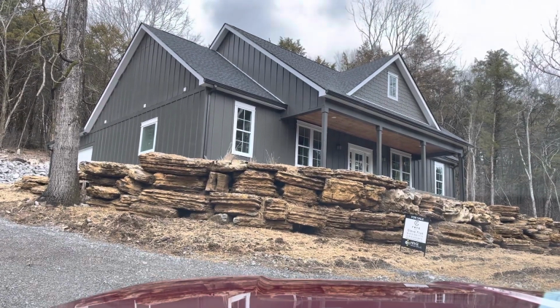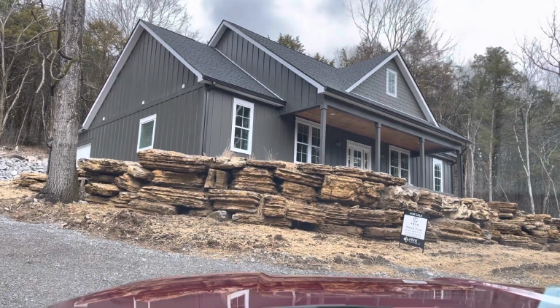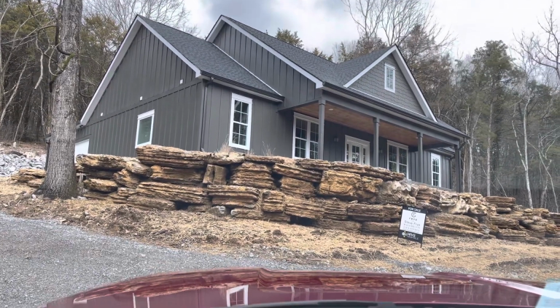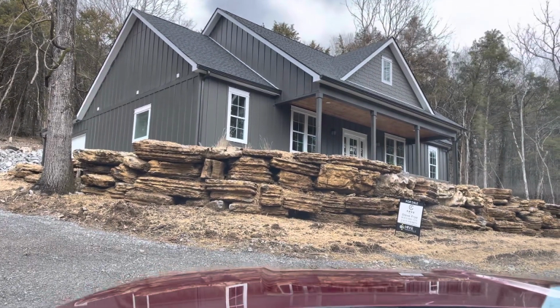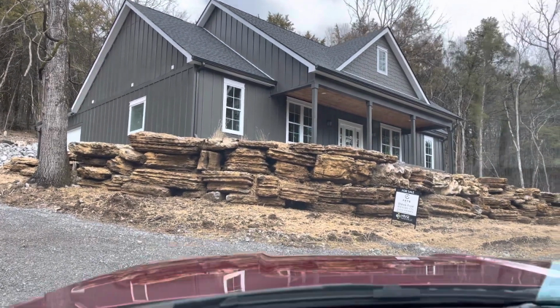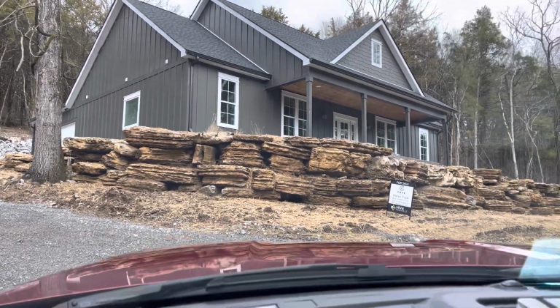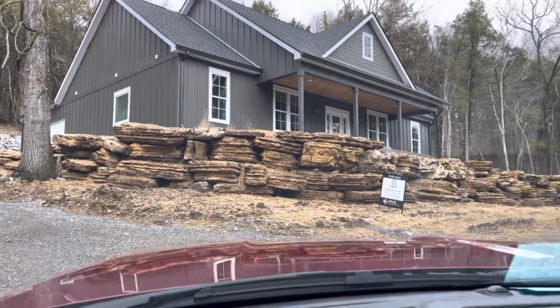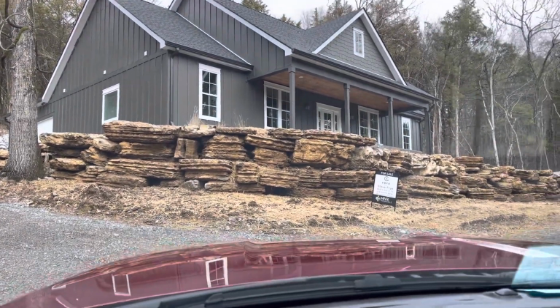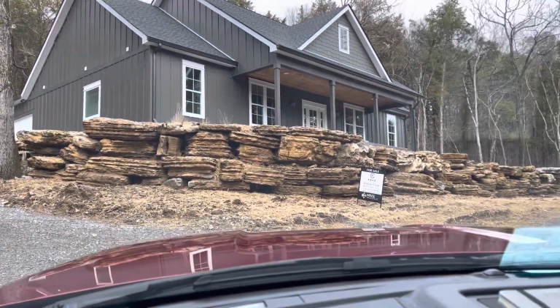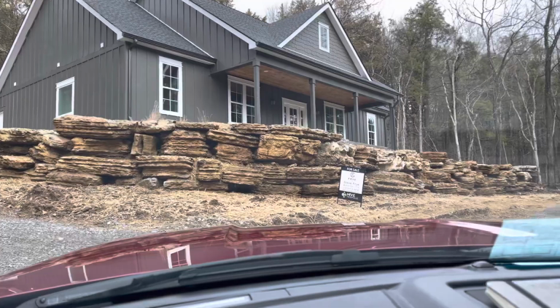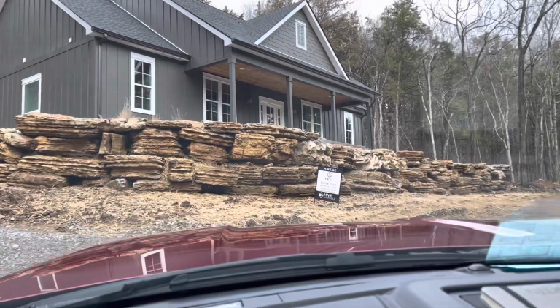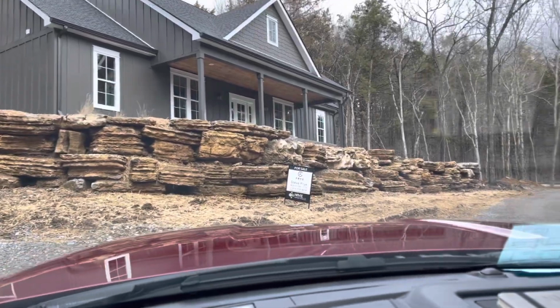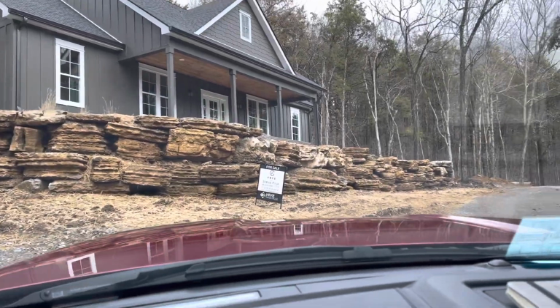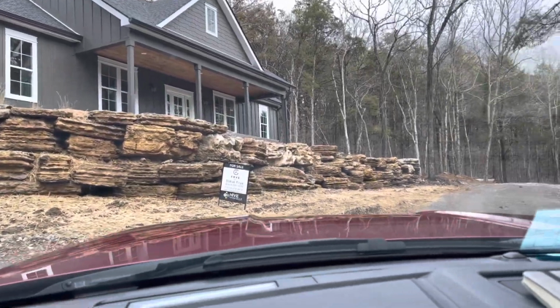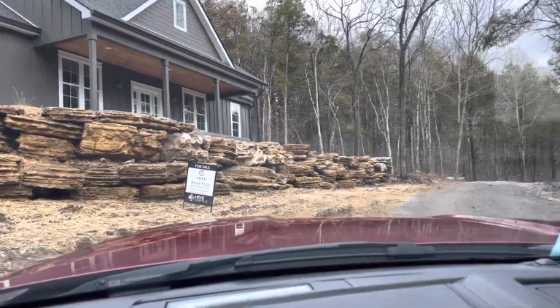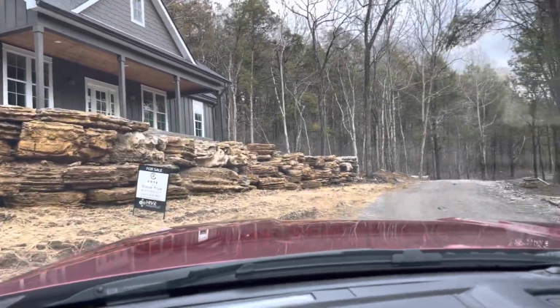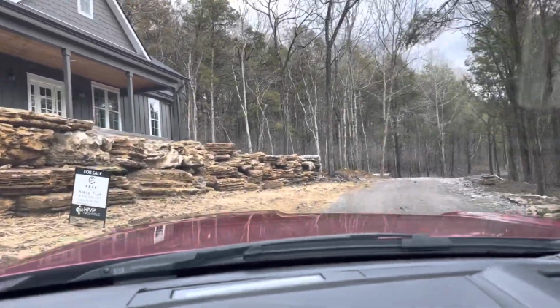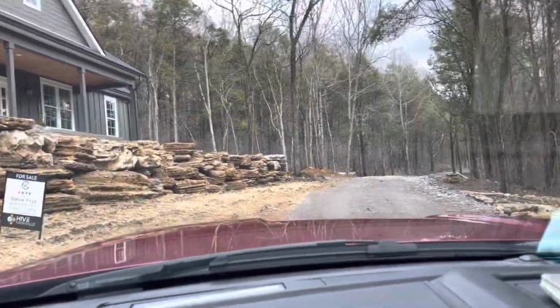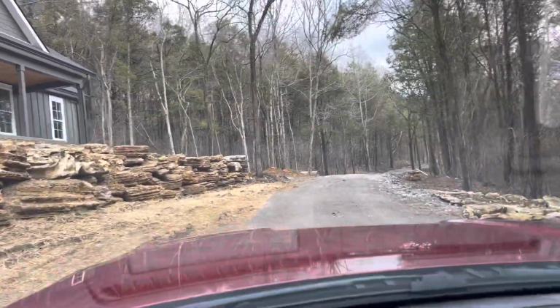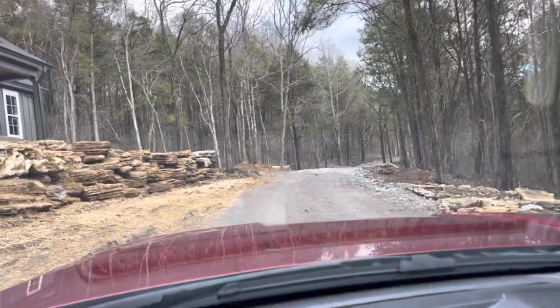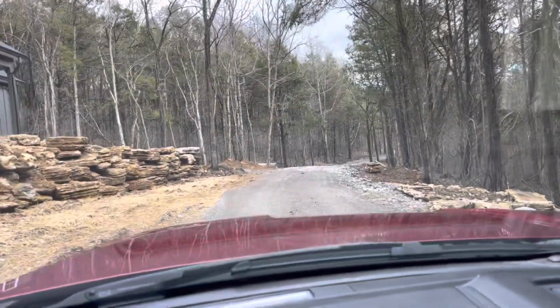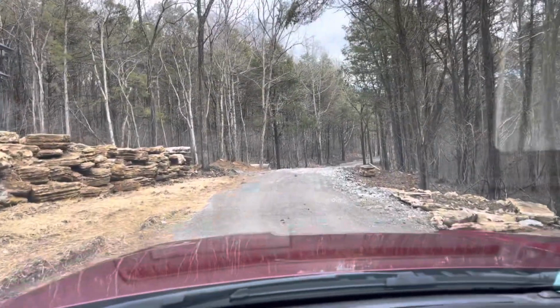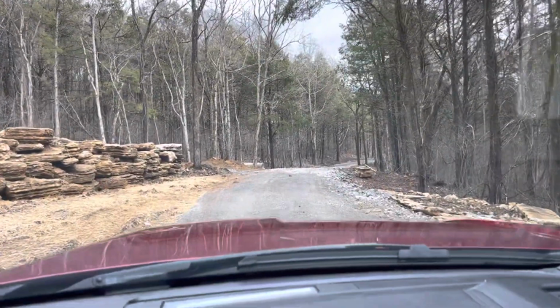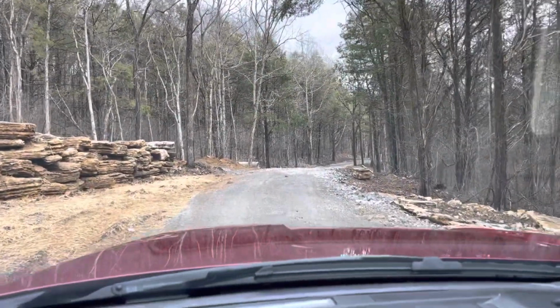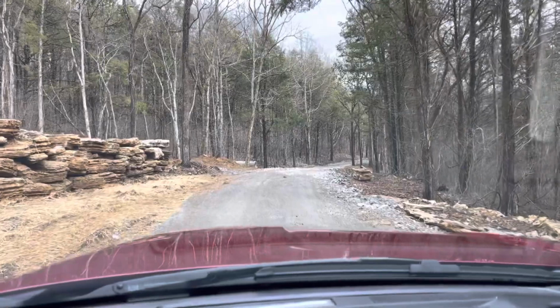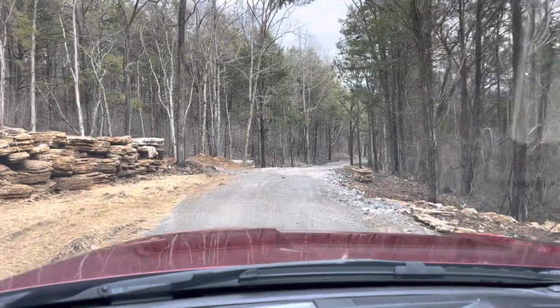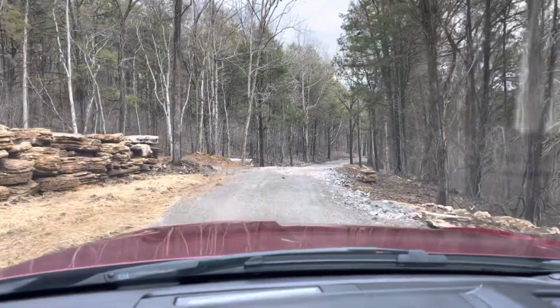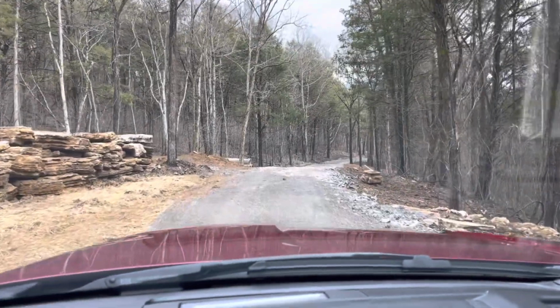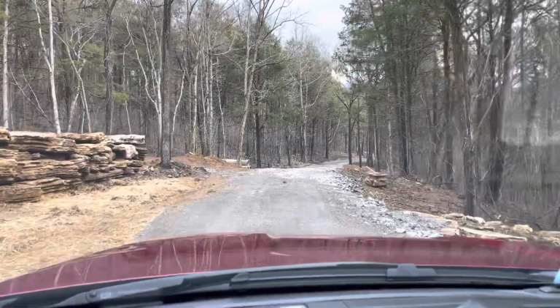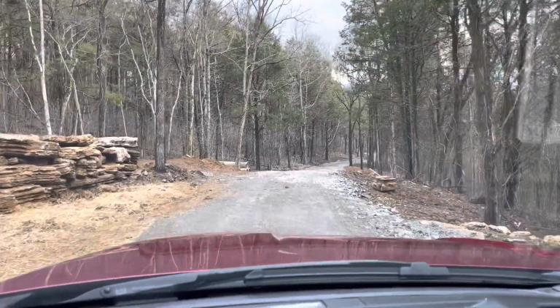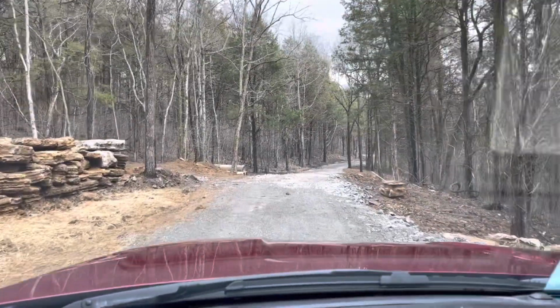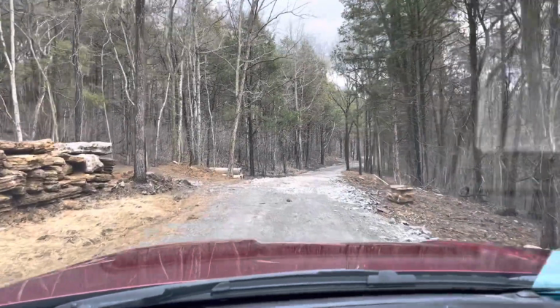I'm gonna go ahead and drive up this hill here, show you this other one. It might be over what you want to spend, but I want you to at least see it because it's such a good area.